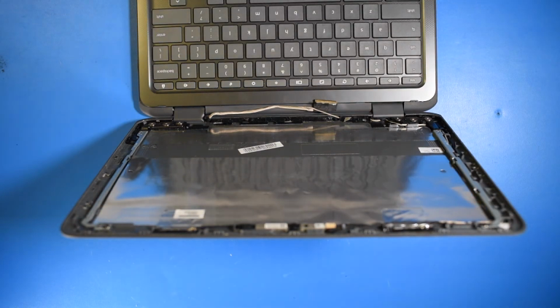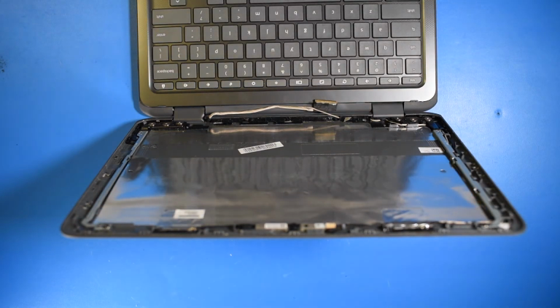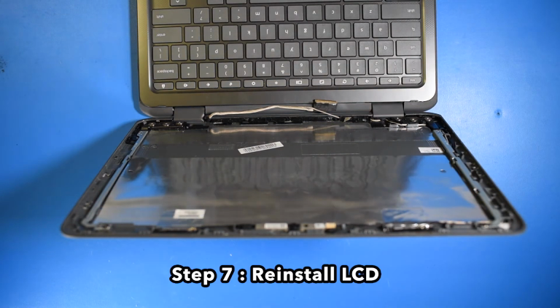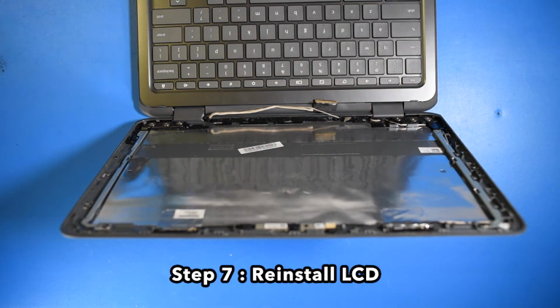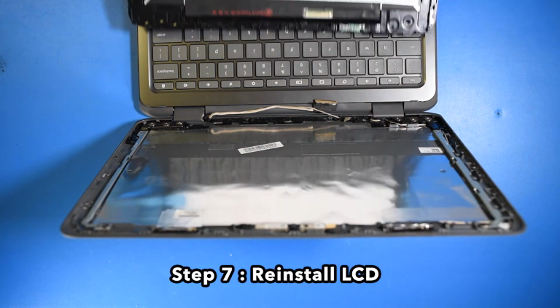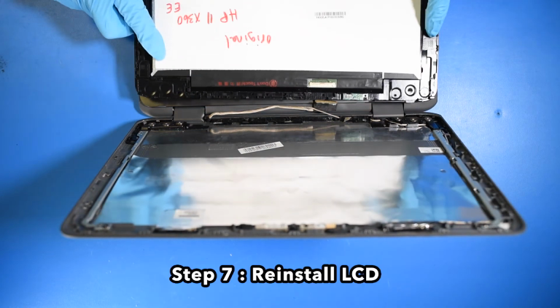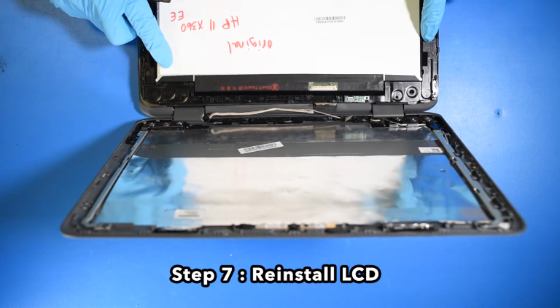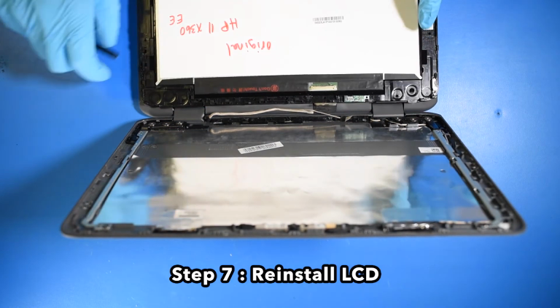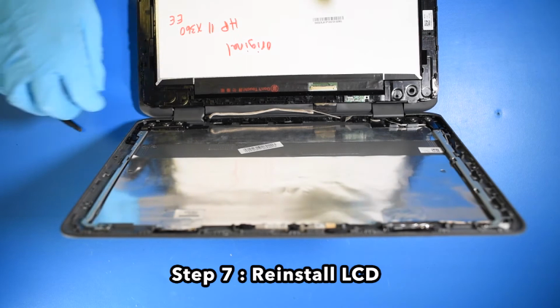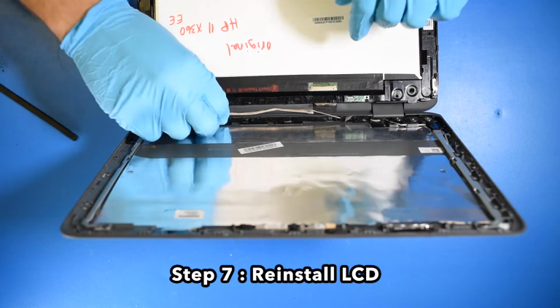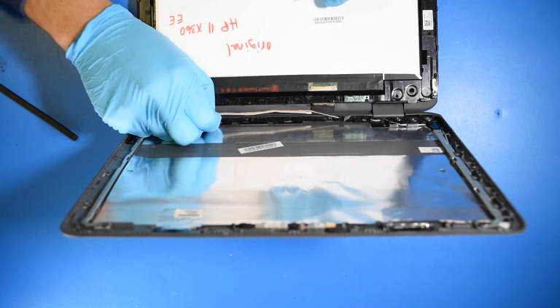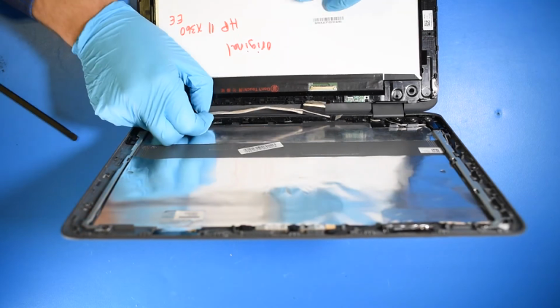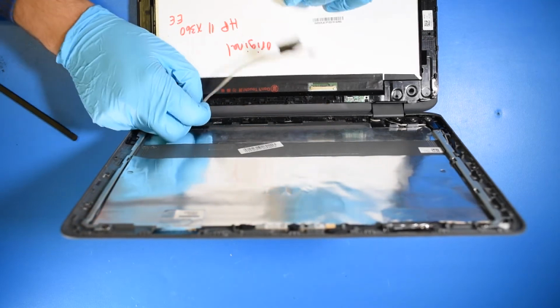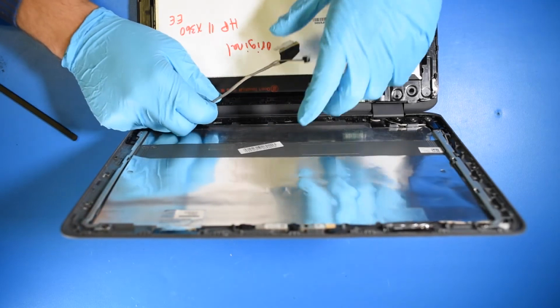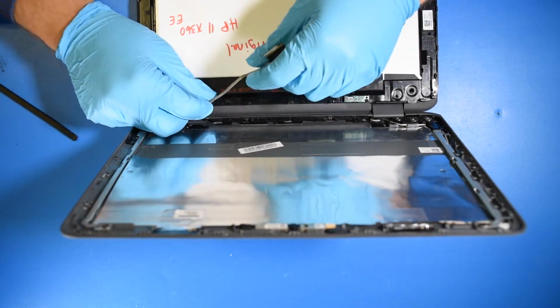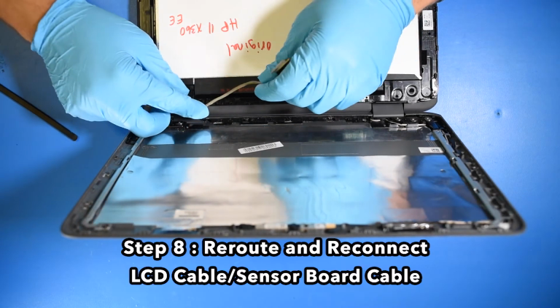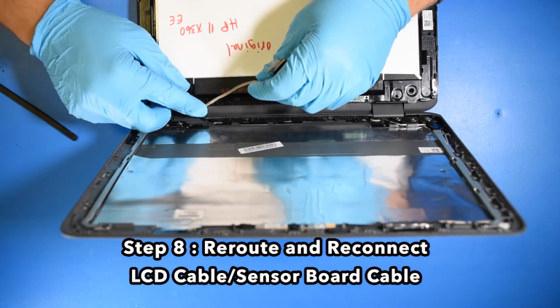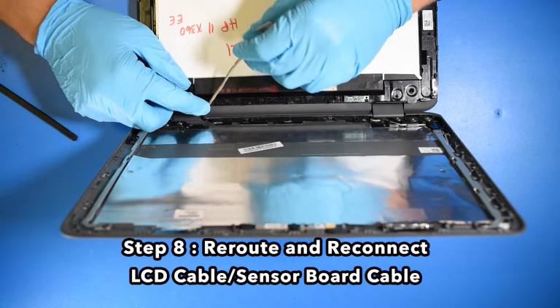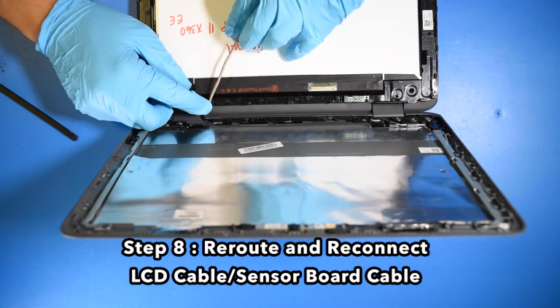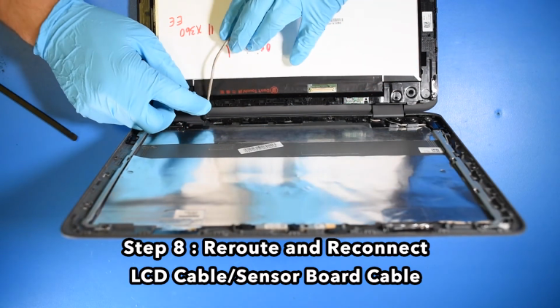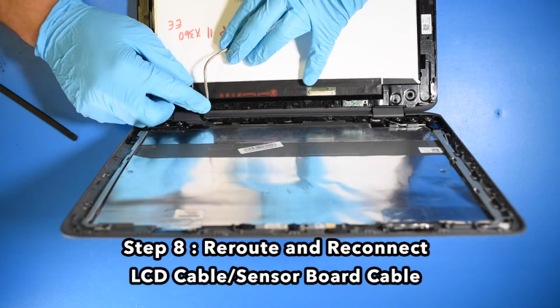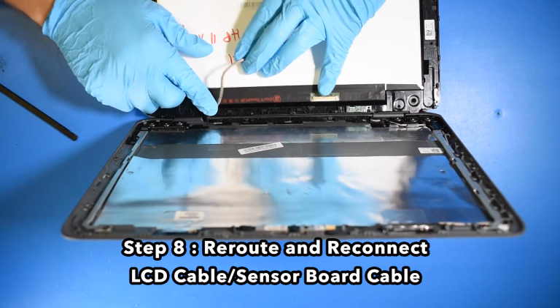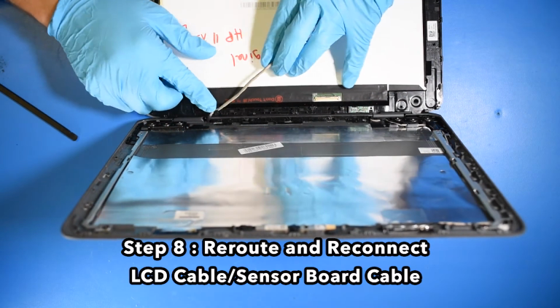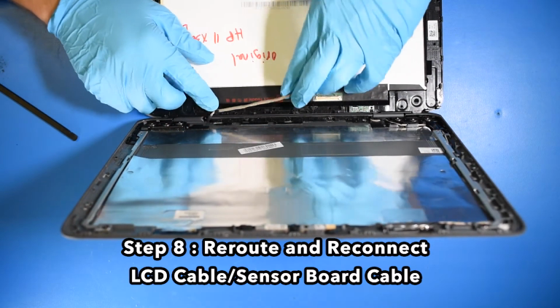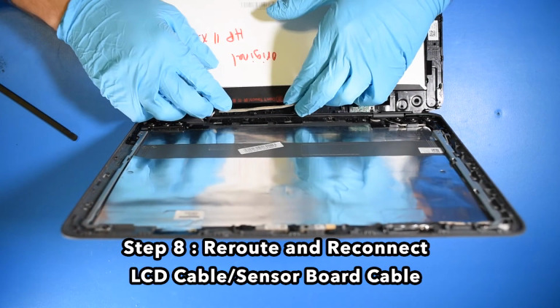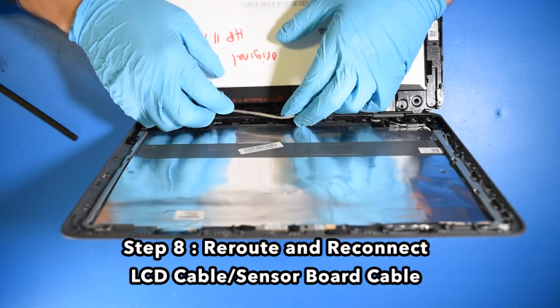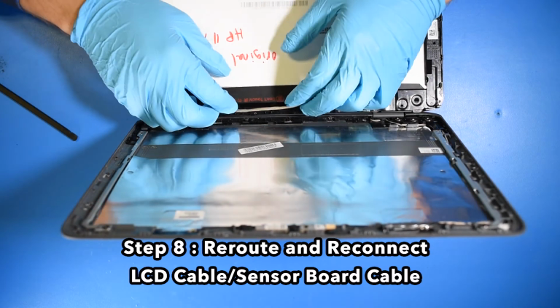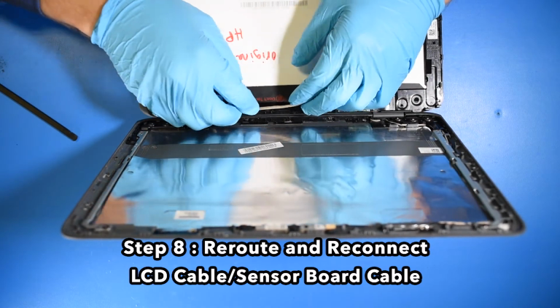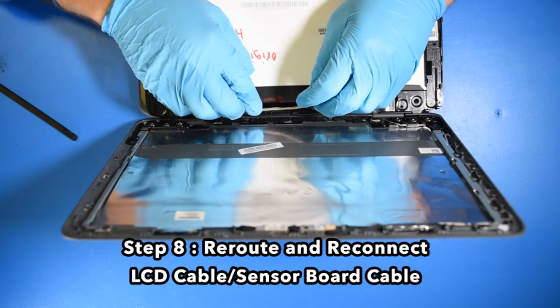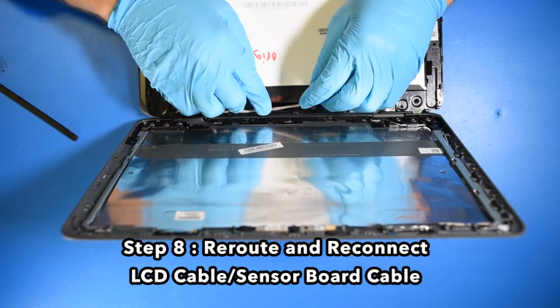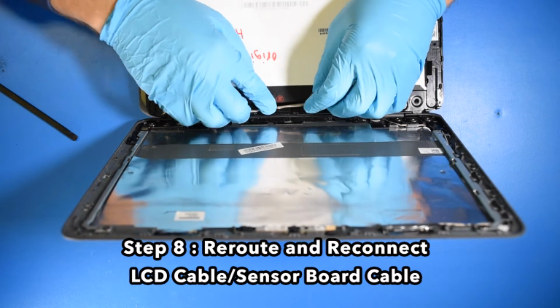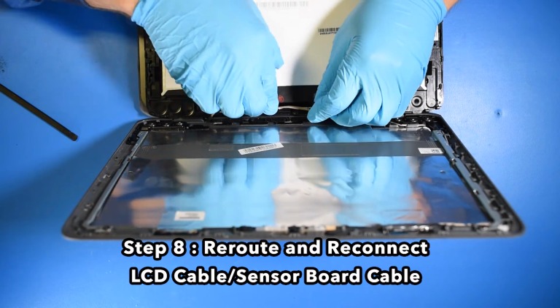Step 7. Reinstall the LCD. Step 8. Reroute and reconnect the LCD cable and sensor board cable.